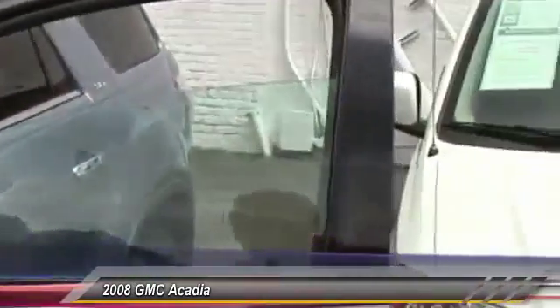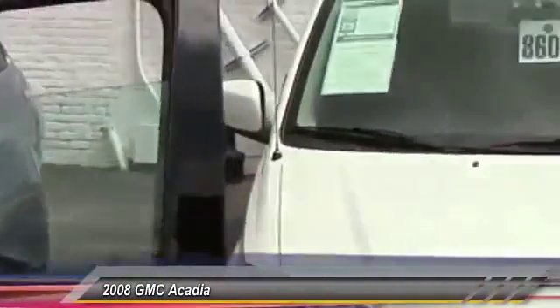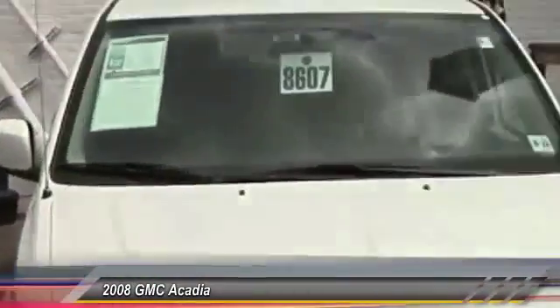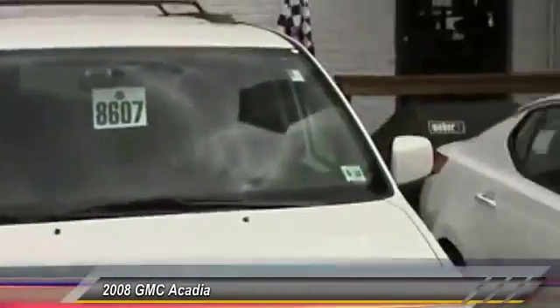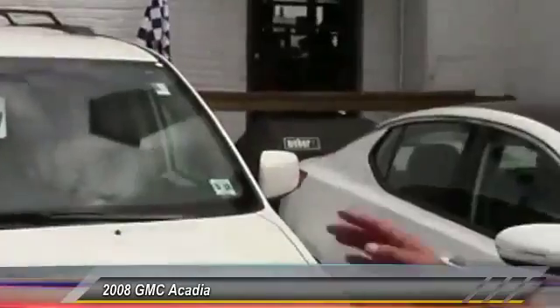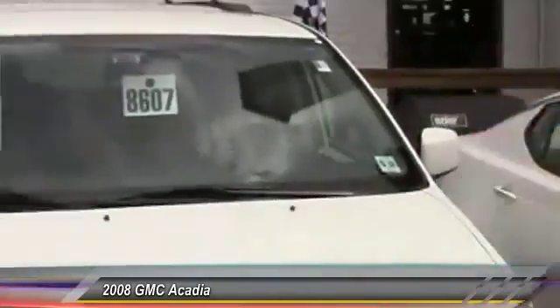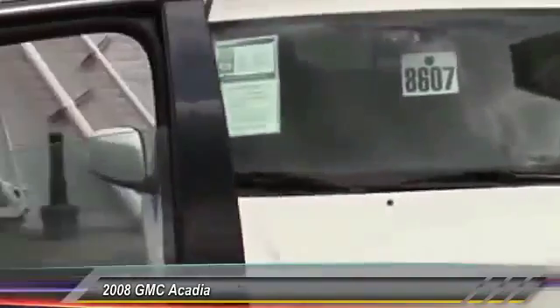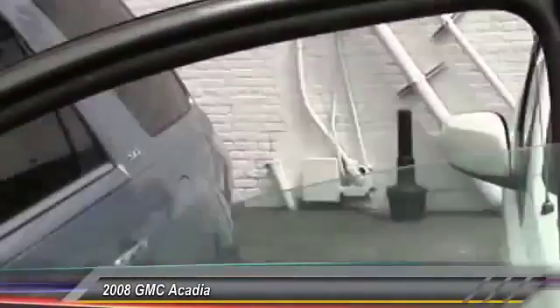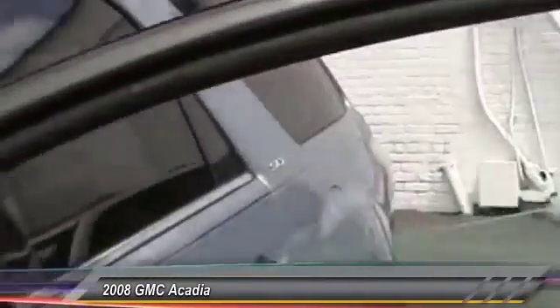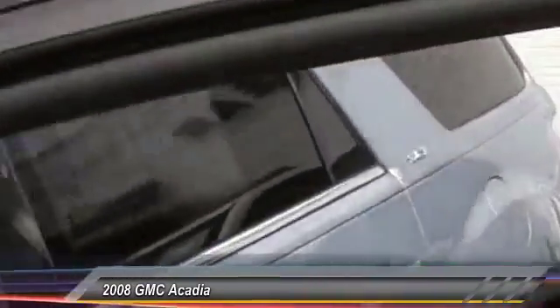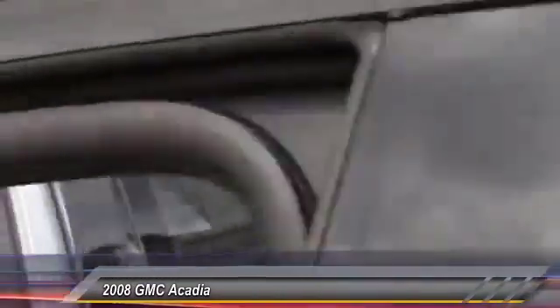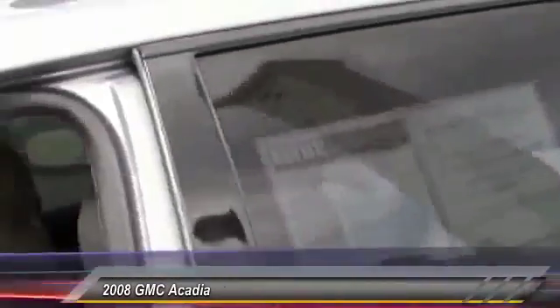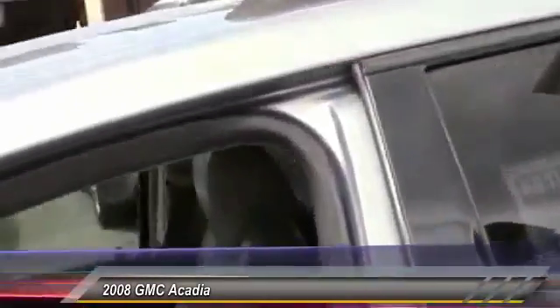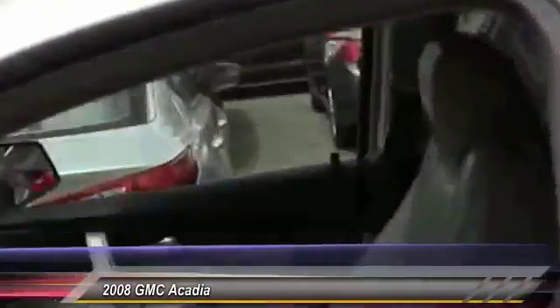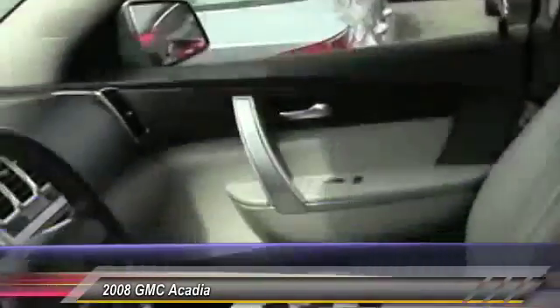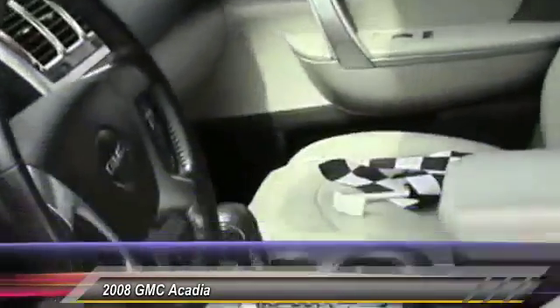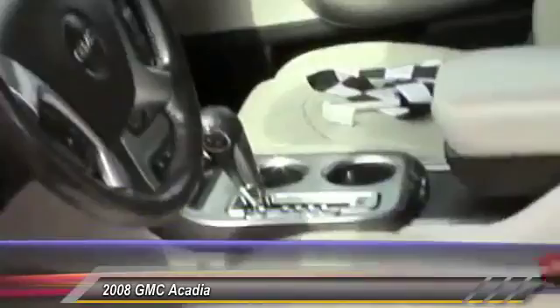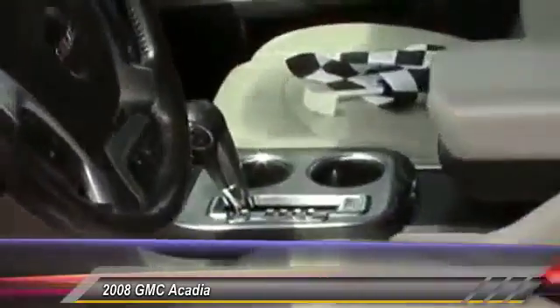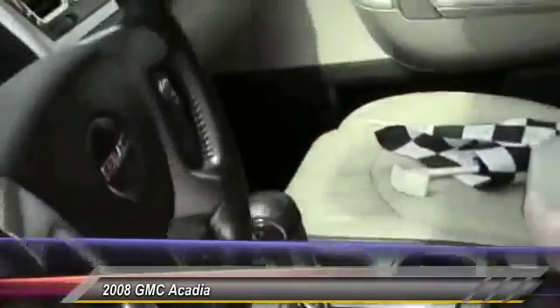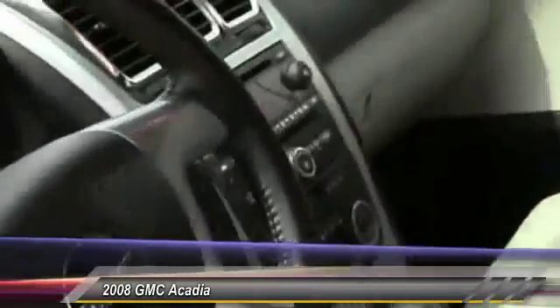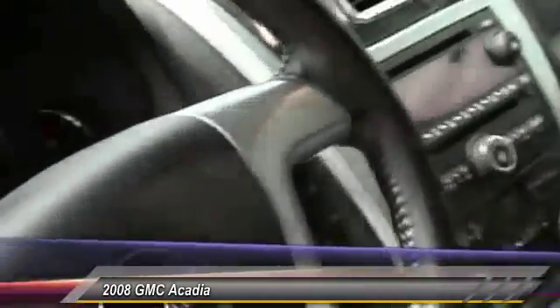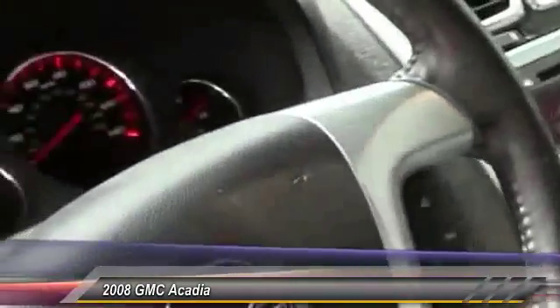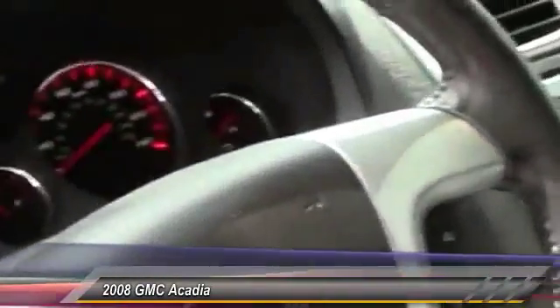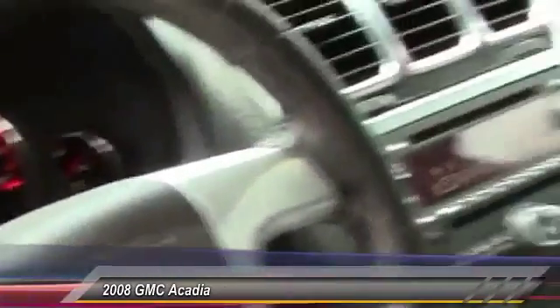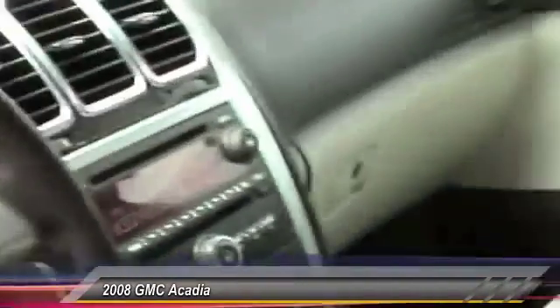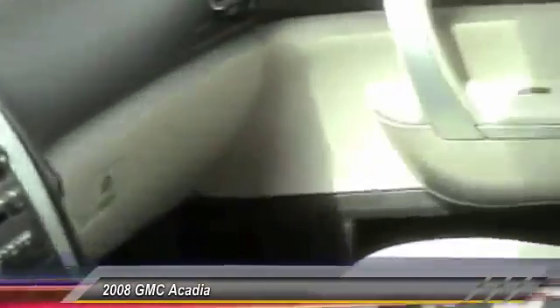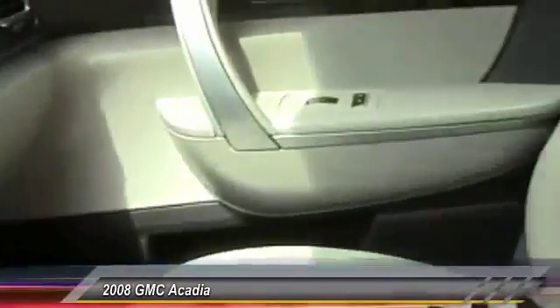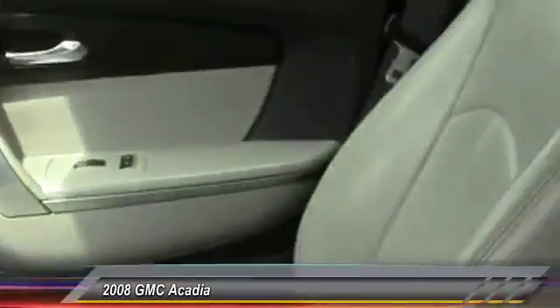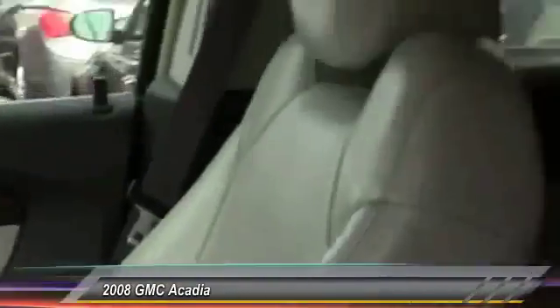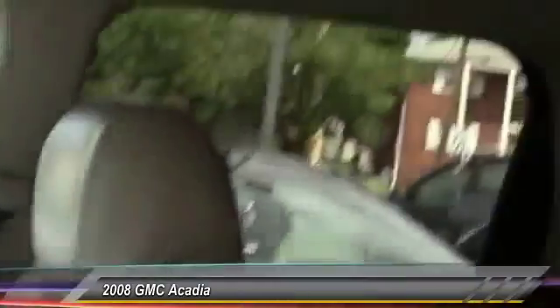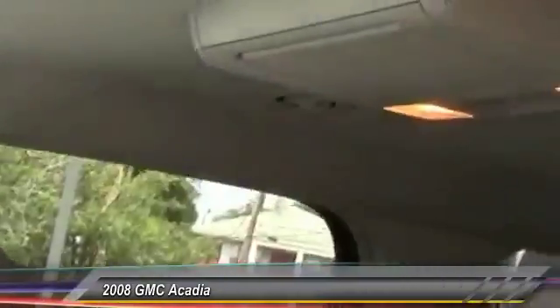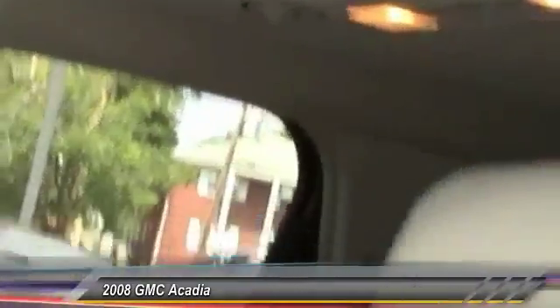It has a DVD player, captain's chairs, leather, and a power liftgate — that's what everybody wants these days. Running boards, a powerful V6 engine, and a nice color combination too: blue with the beige leather. And all wheel drive.